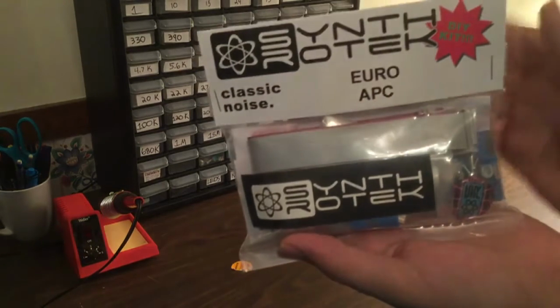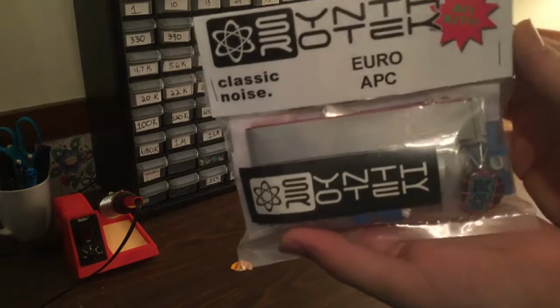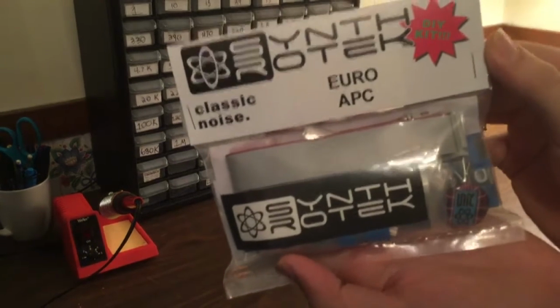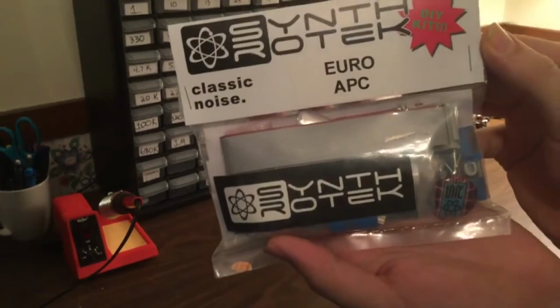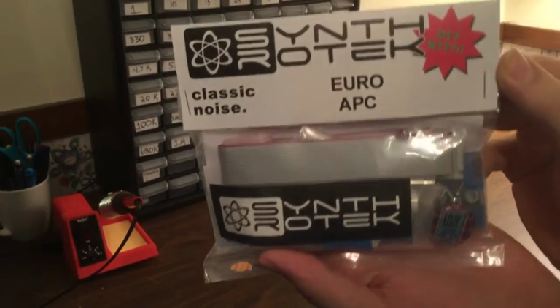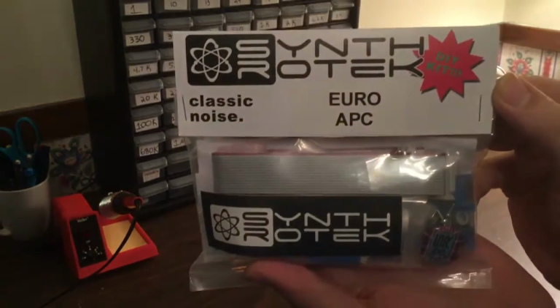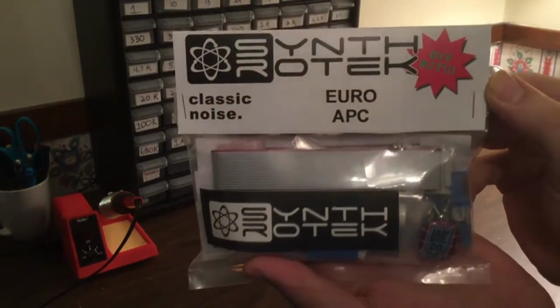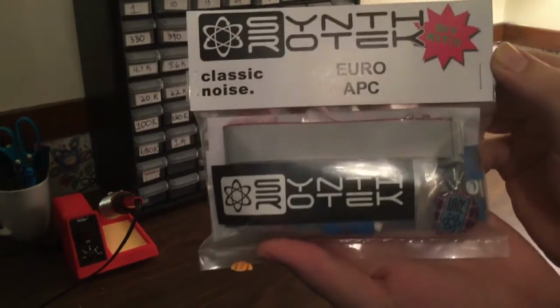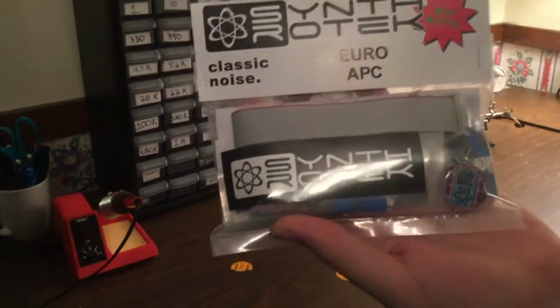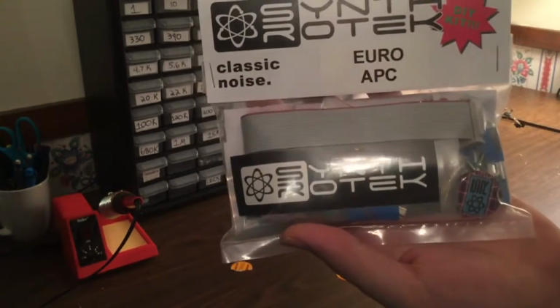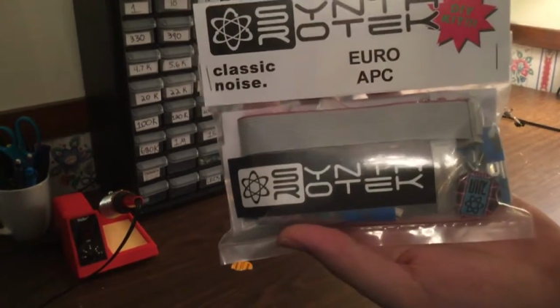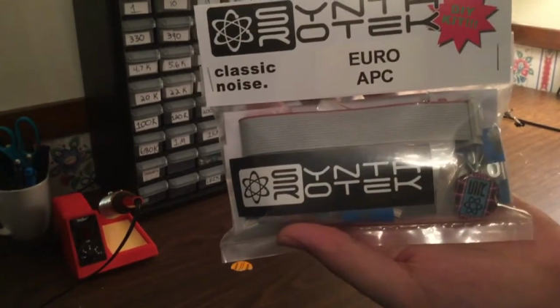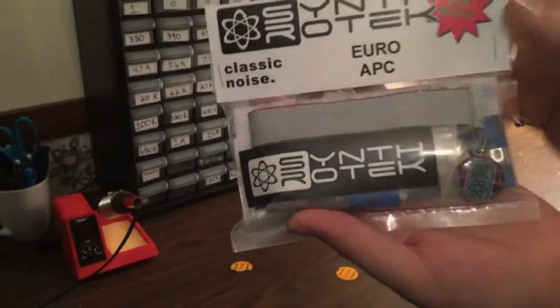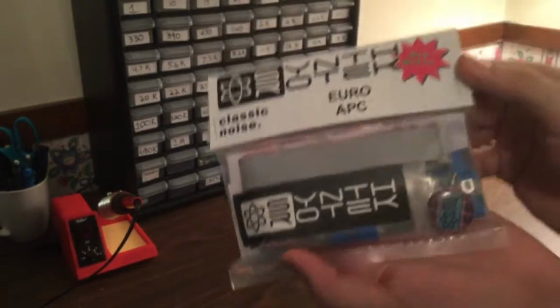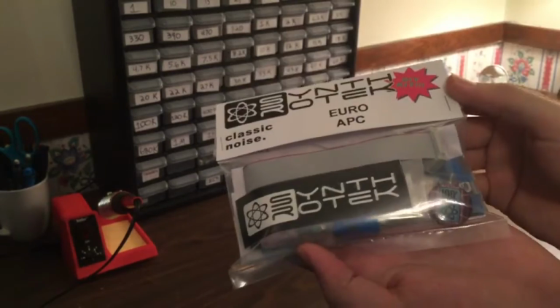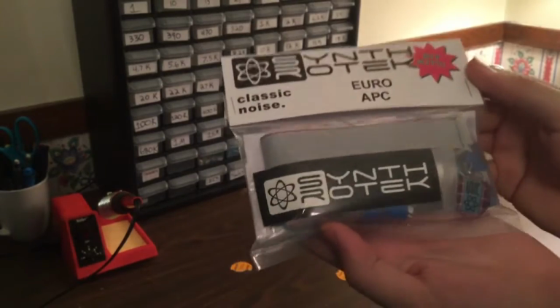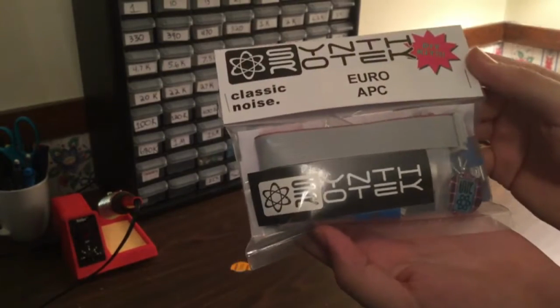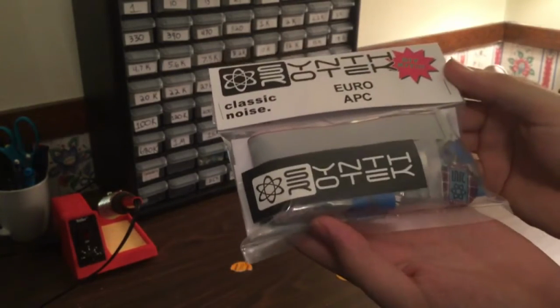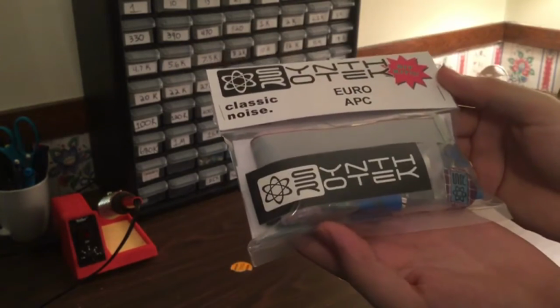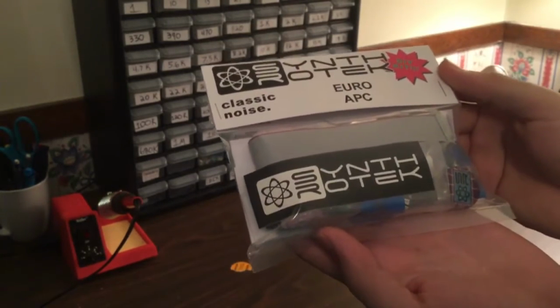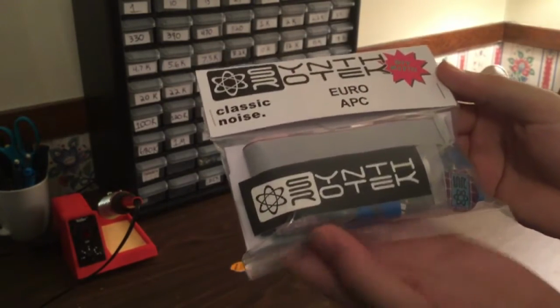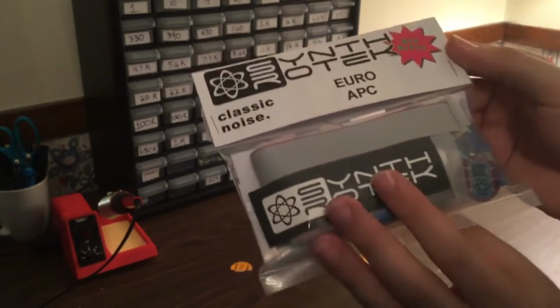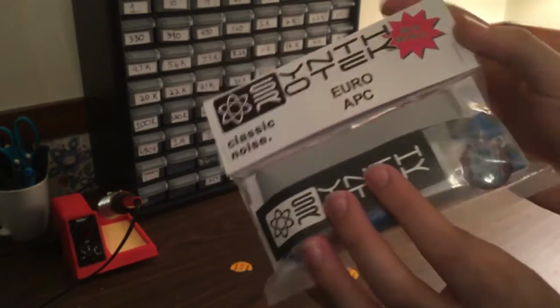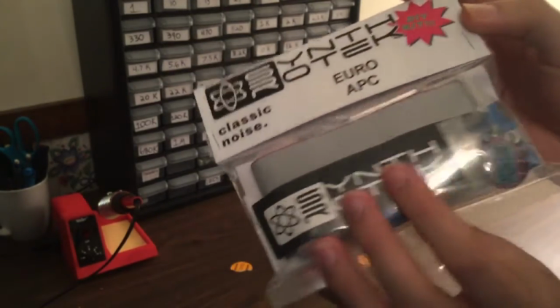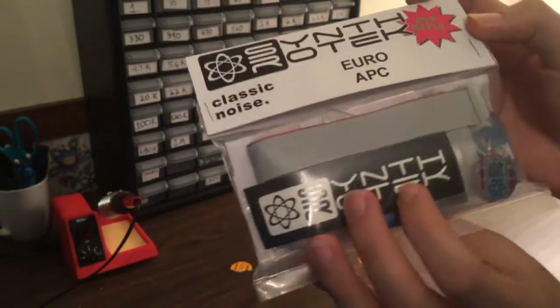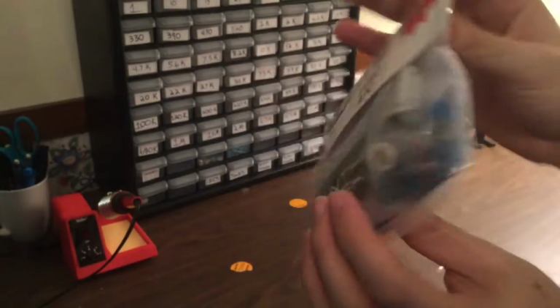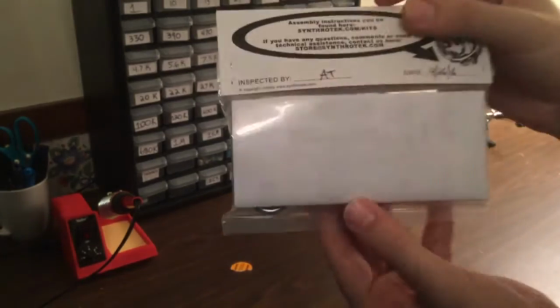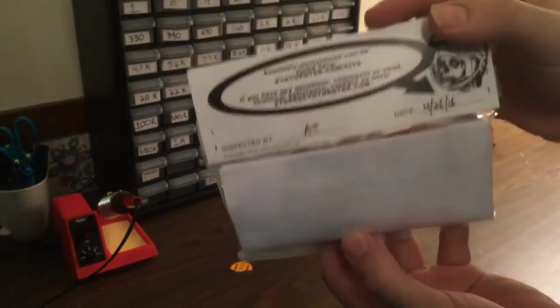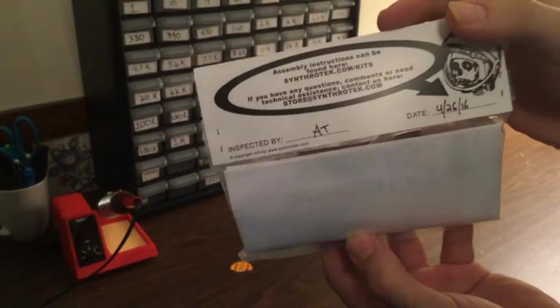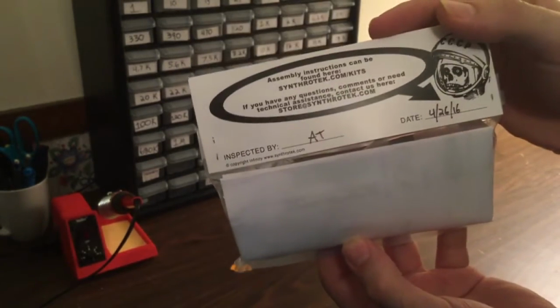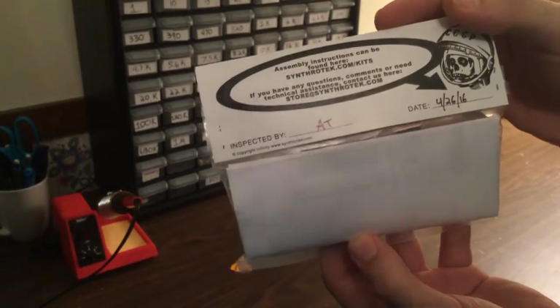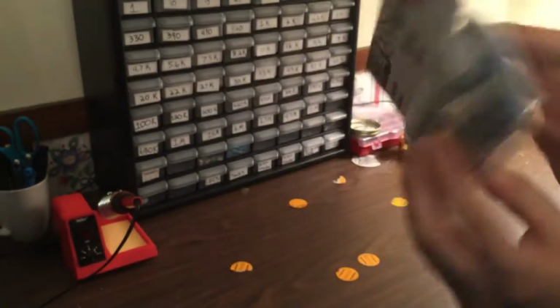What's up everybody? Welcome to Midiverse TV. Today we're going to be building a DIY synthesizer module from Synthrotech. This is the Atari Punk Console and we have the full DIY kit here, which is available for $59.95 at synthrotech.com.